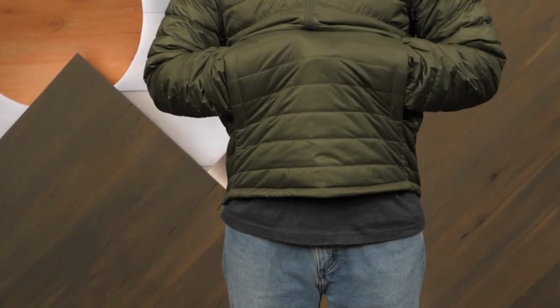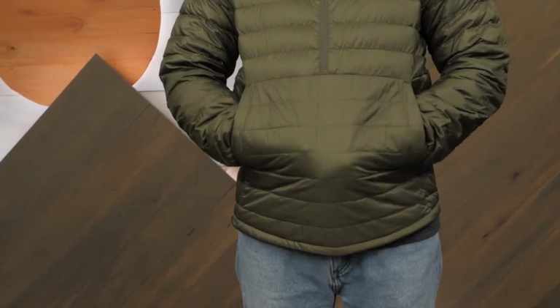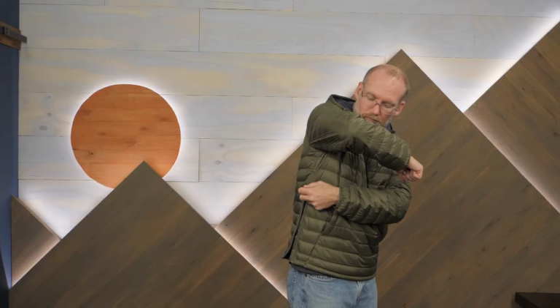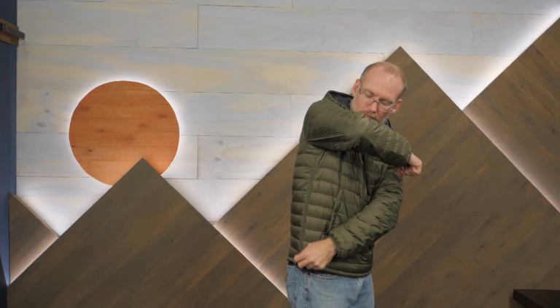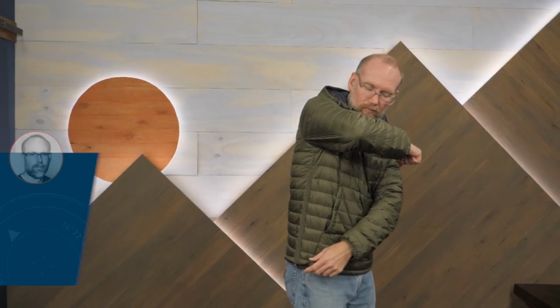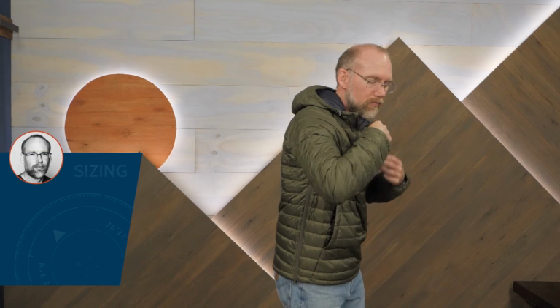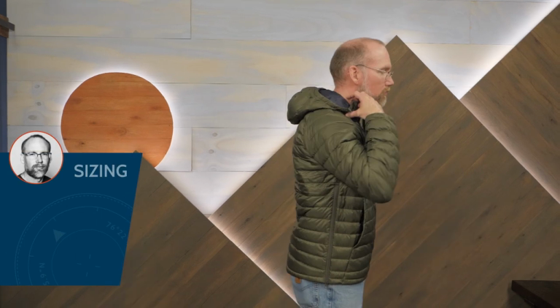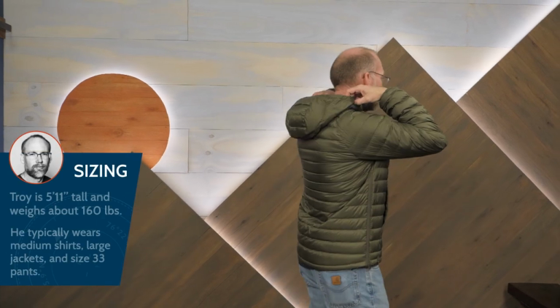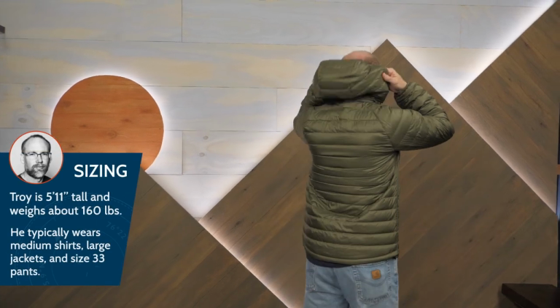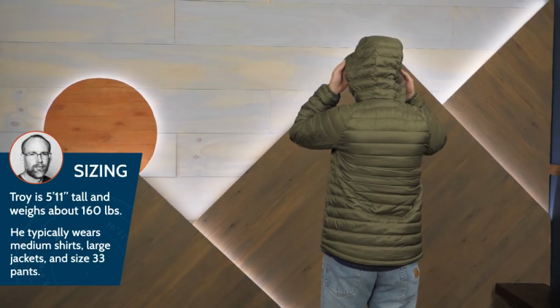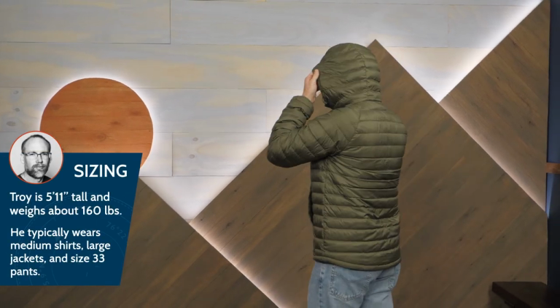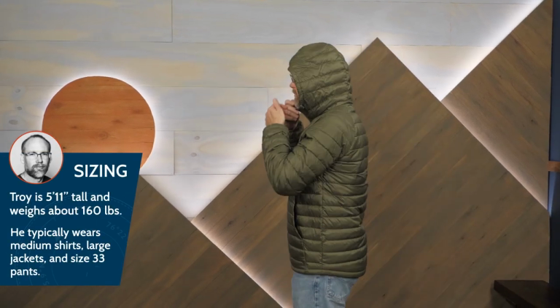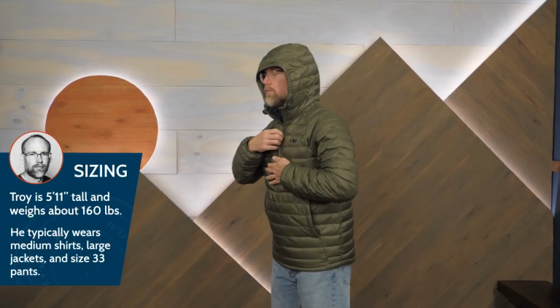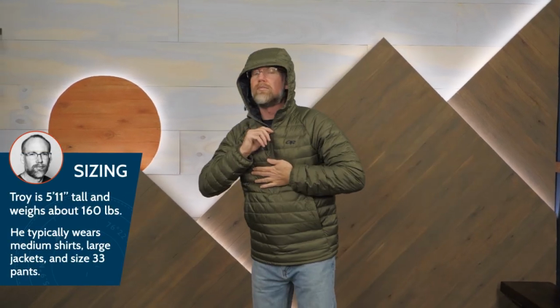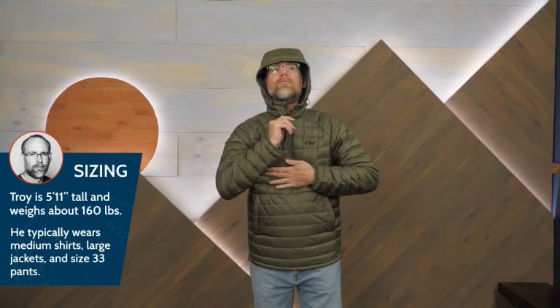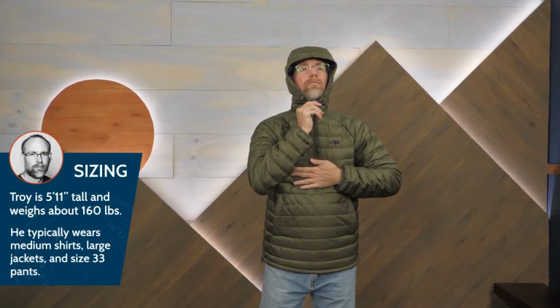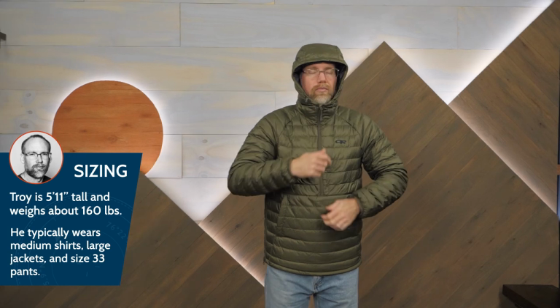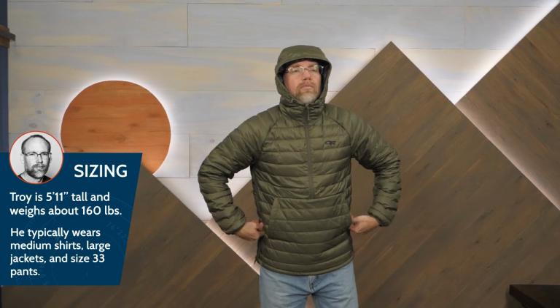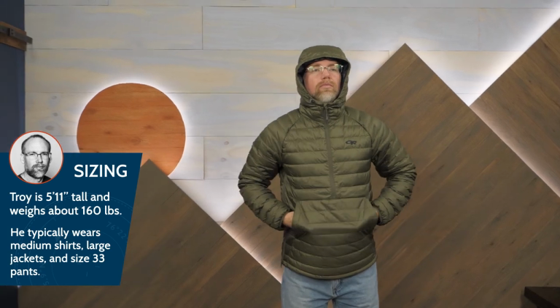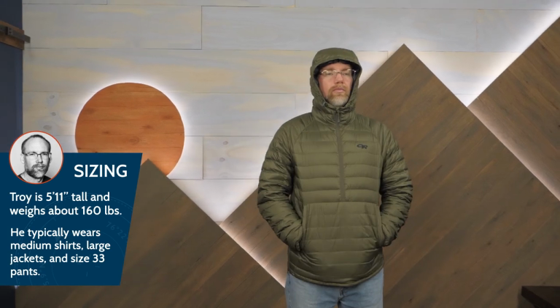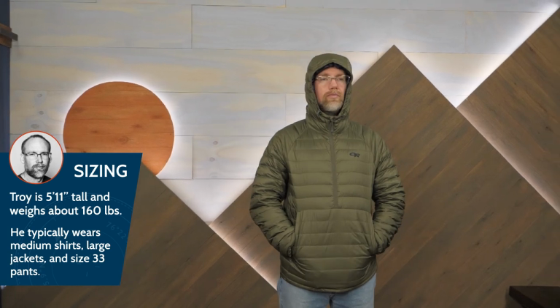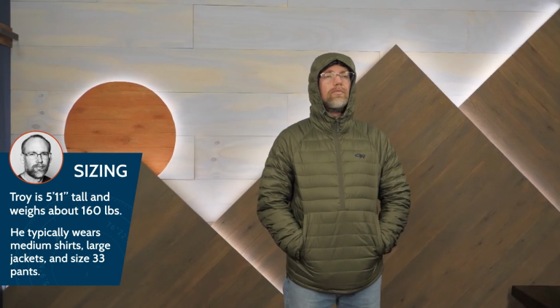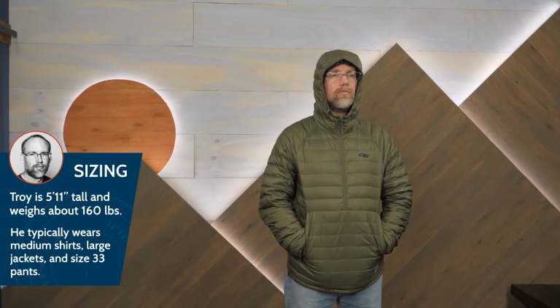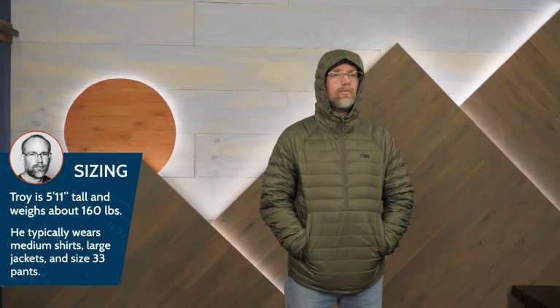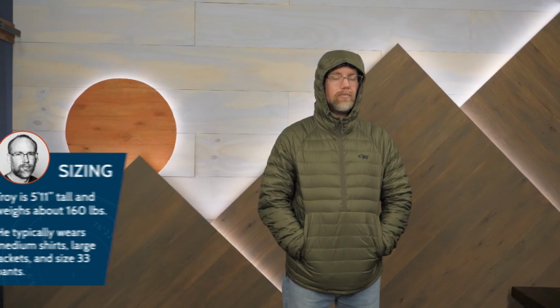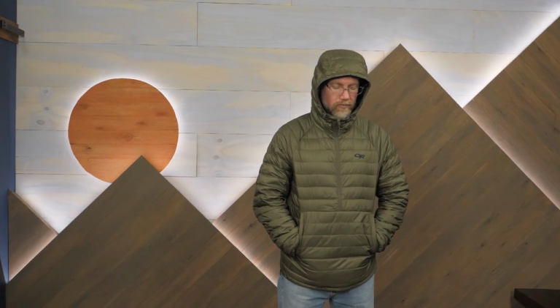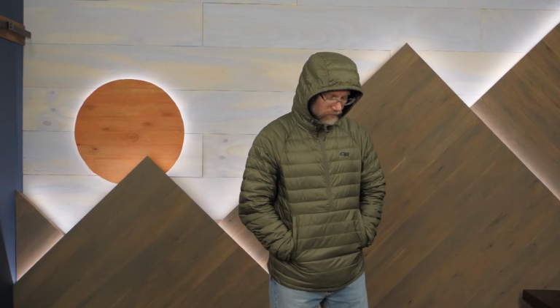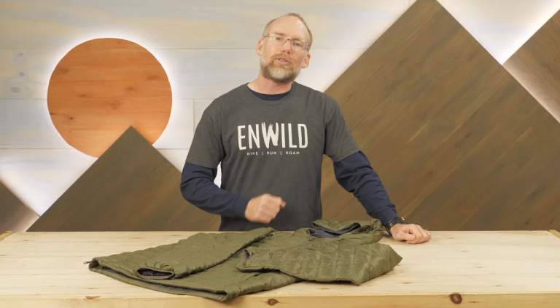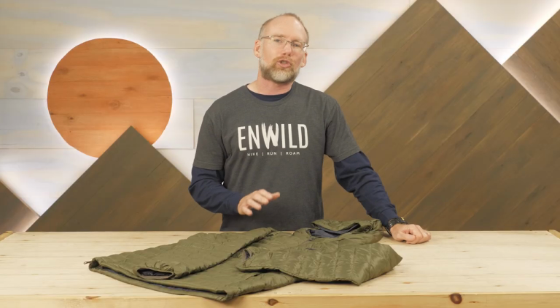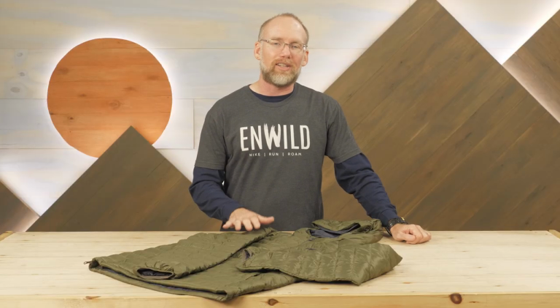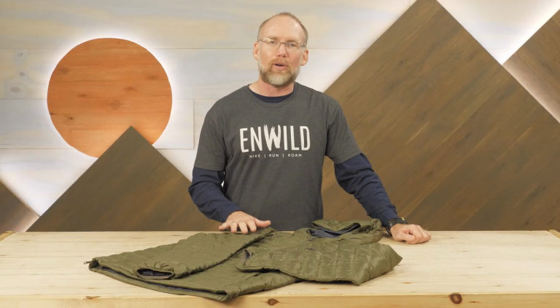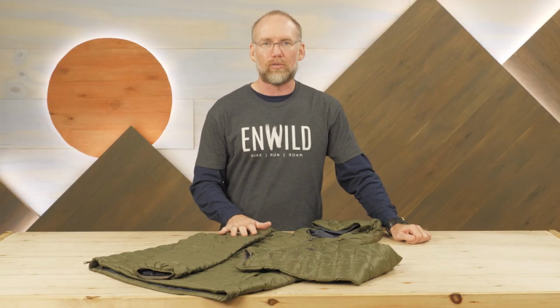I'm wearing a medium. If I wanted to layer under this pullover, I'd probably move up to a large. Stylish, lightweight, and warm — what's not to like? It's the Outdoor Research Transcendent Down Pullover.